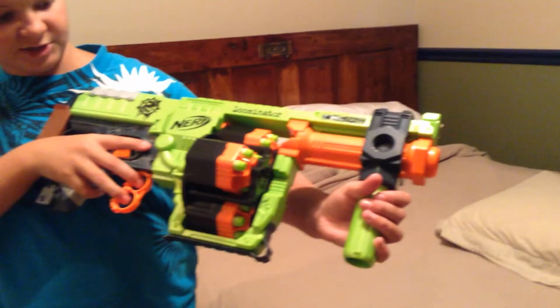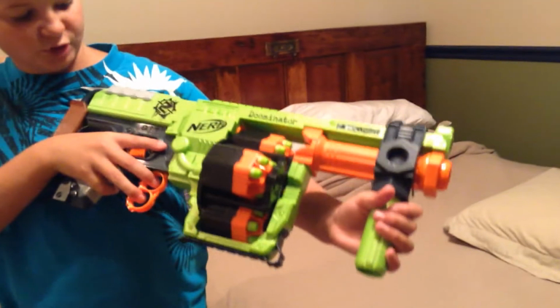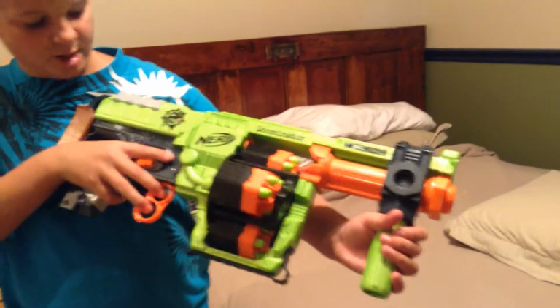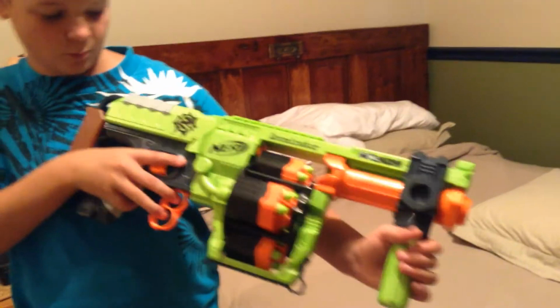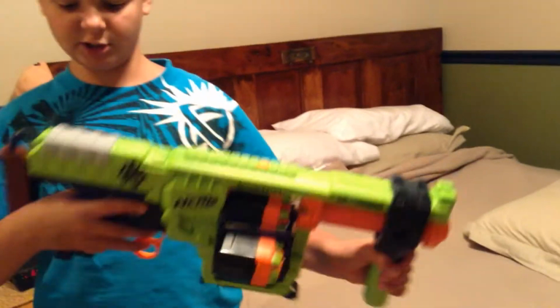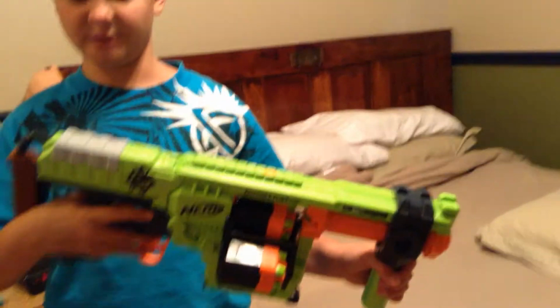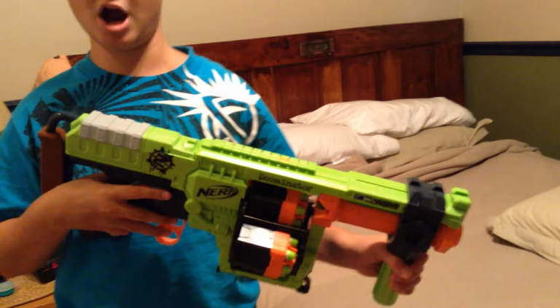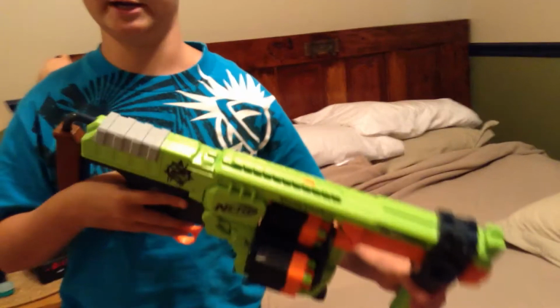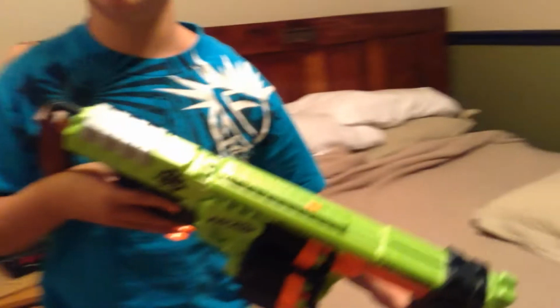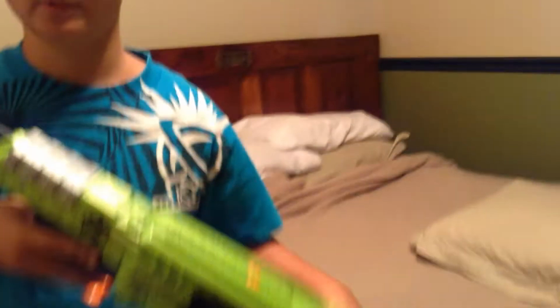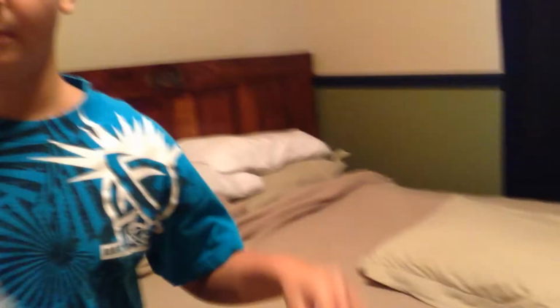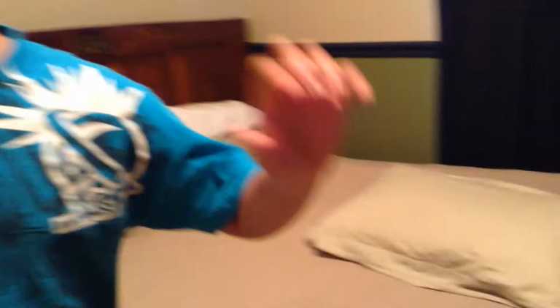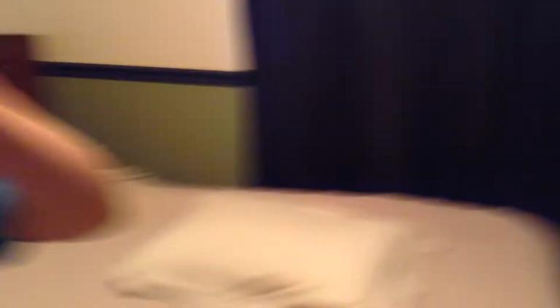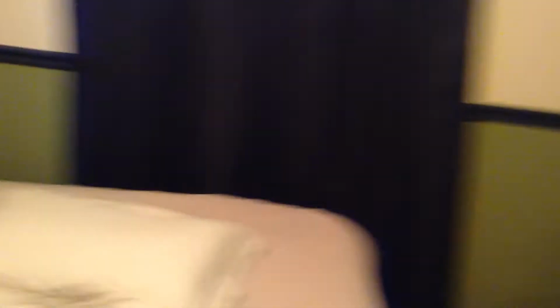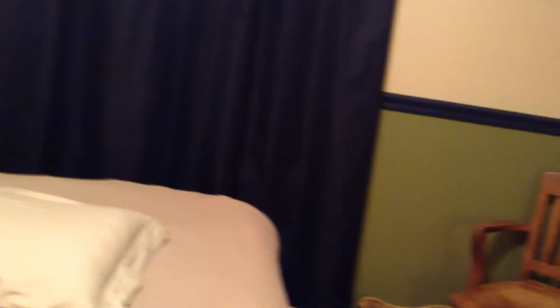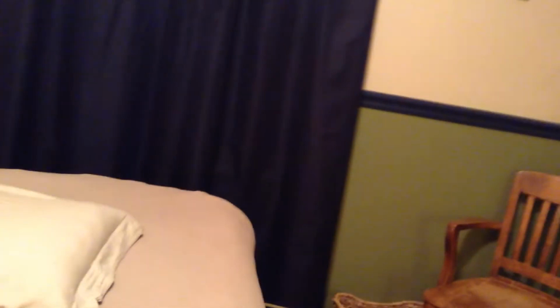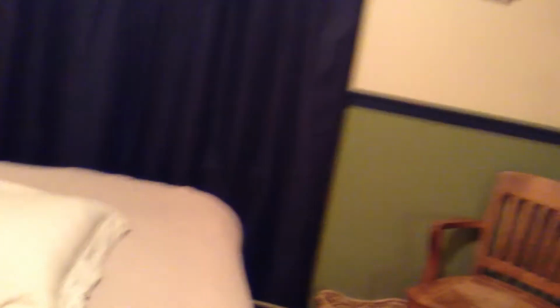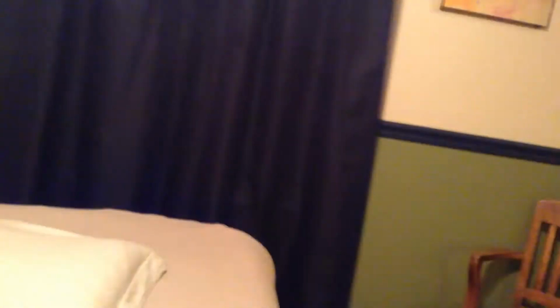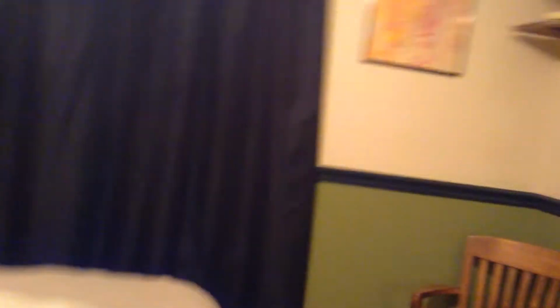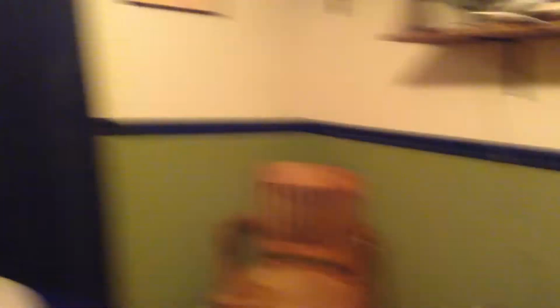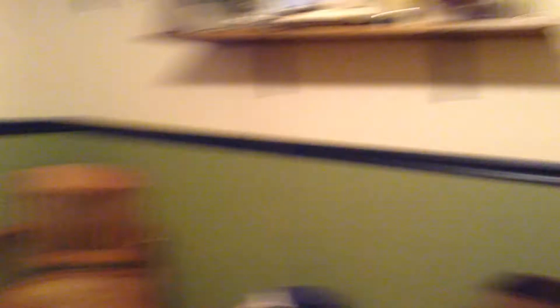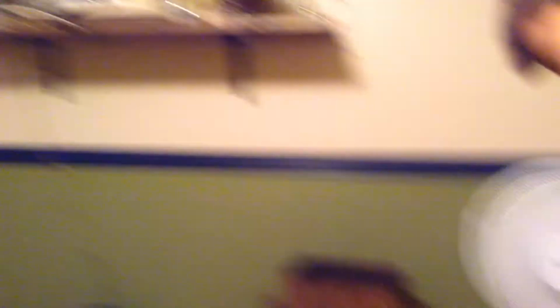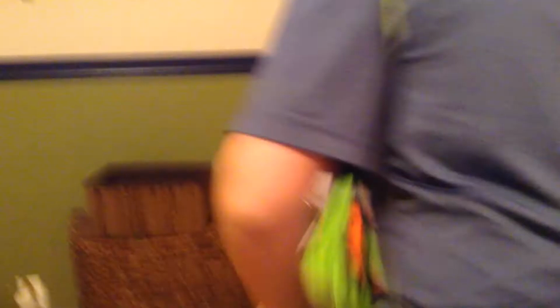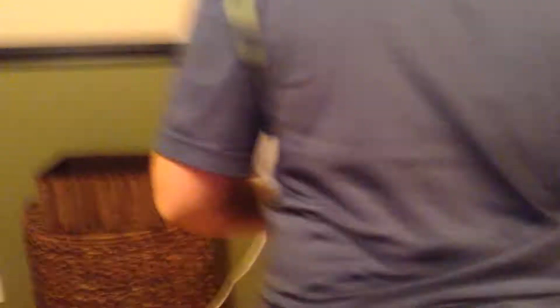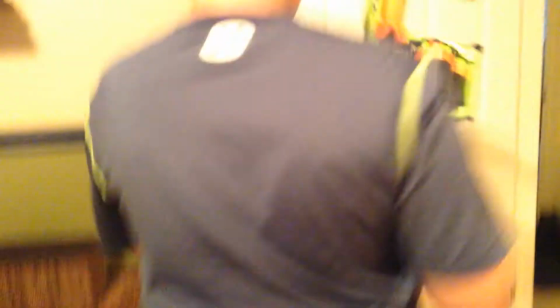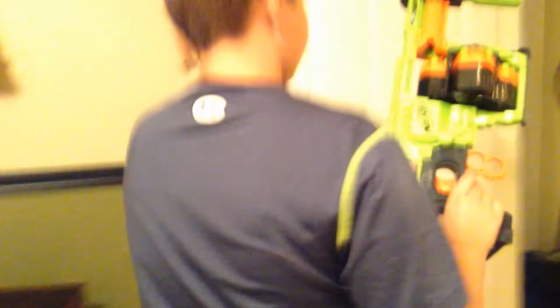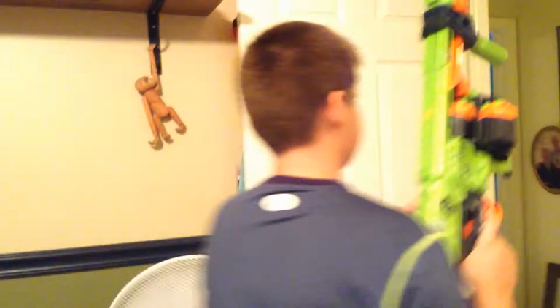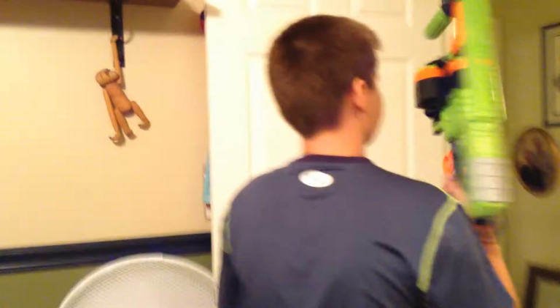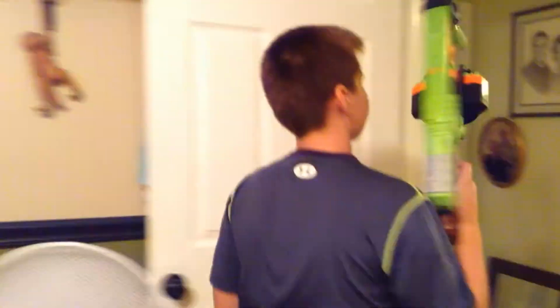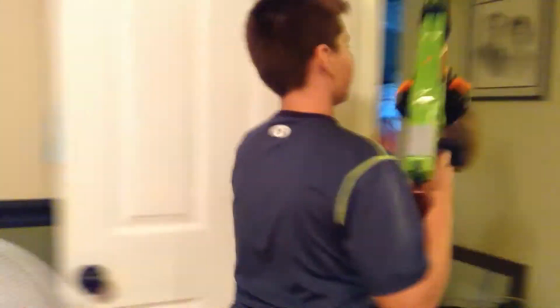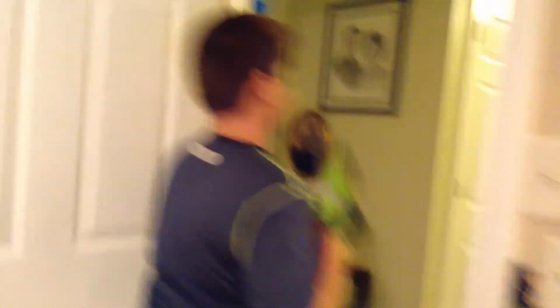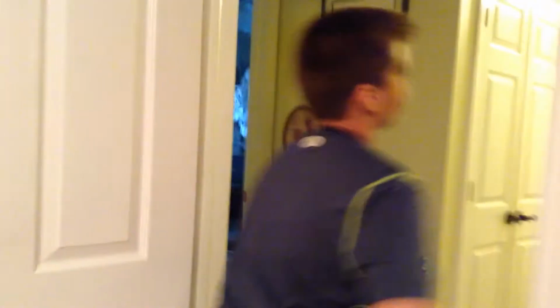That's the Doominator — we're going to do some firing now. My friend is going to hand me the camera, and we are going to the firing range.